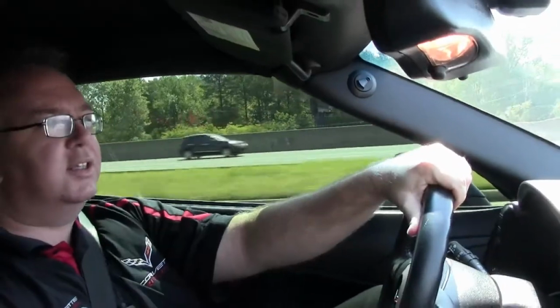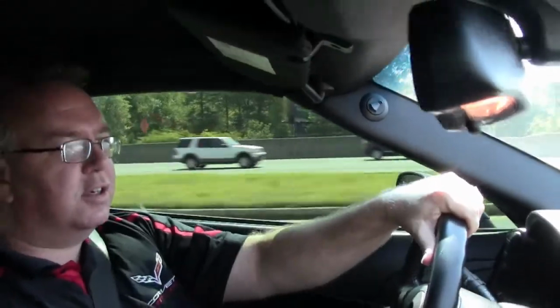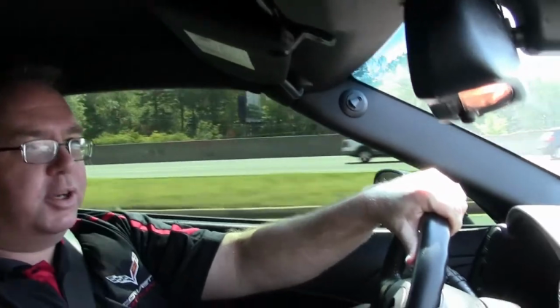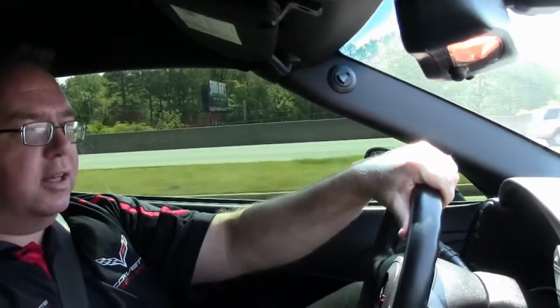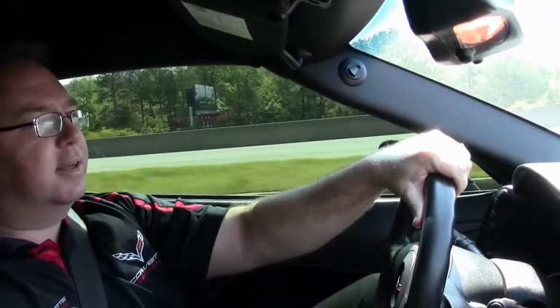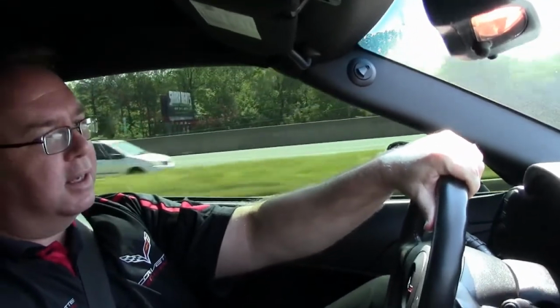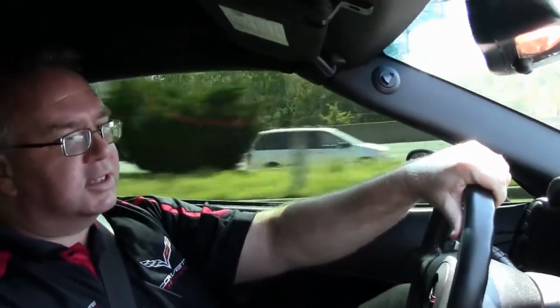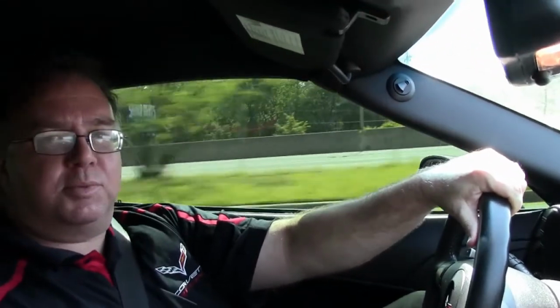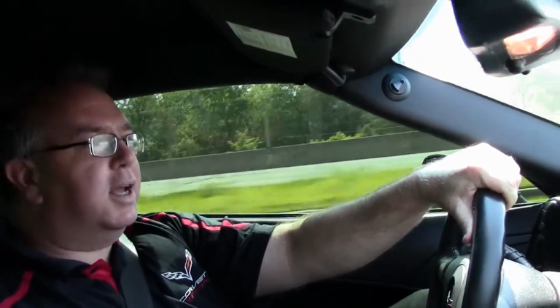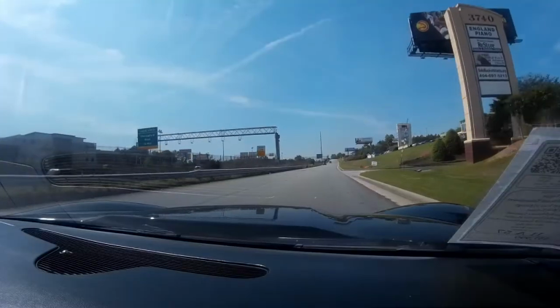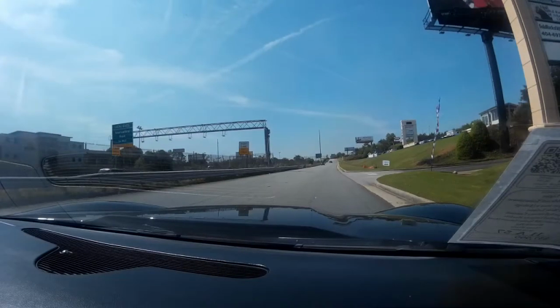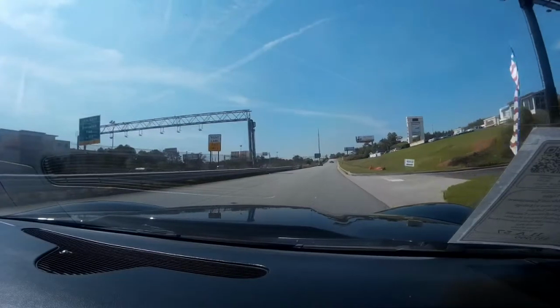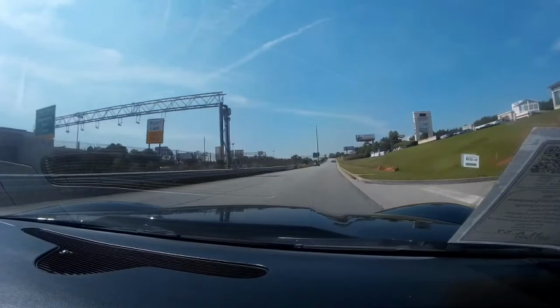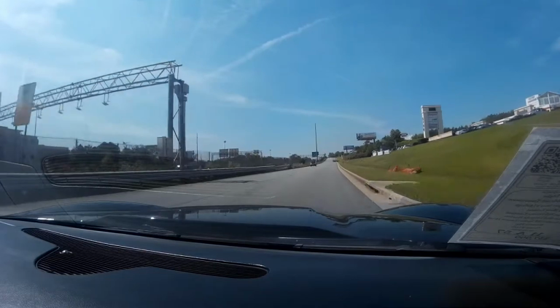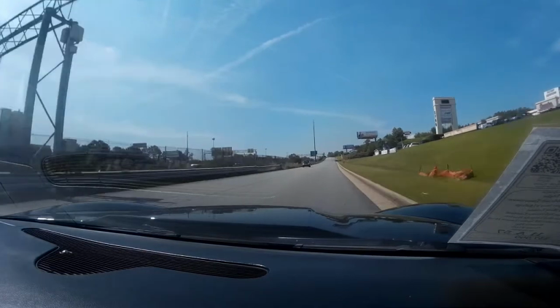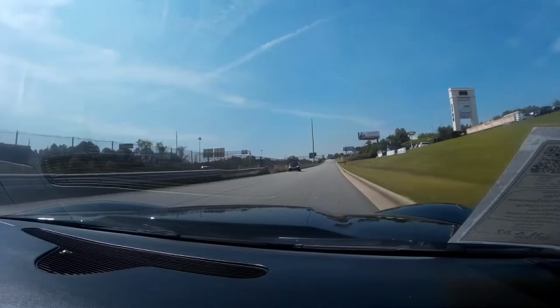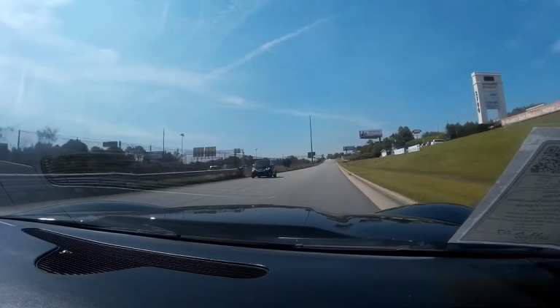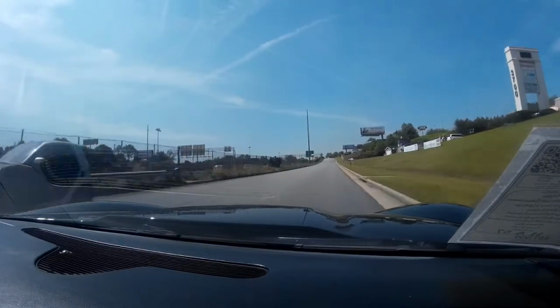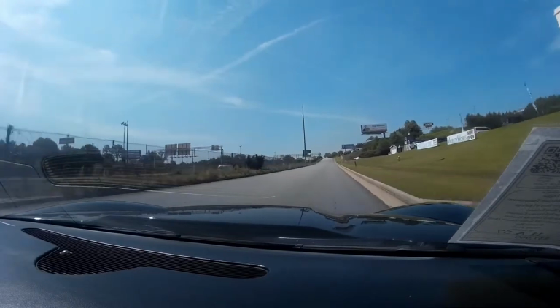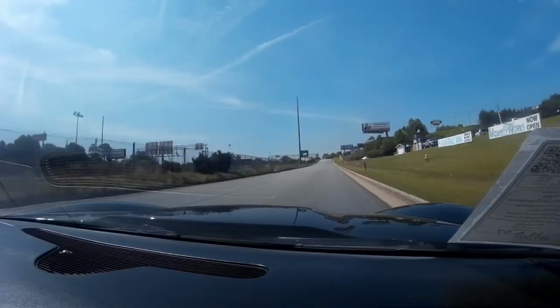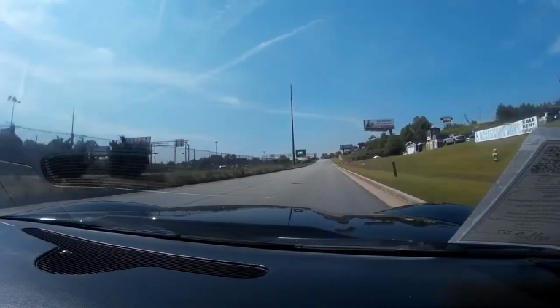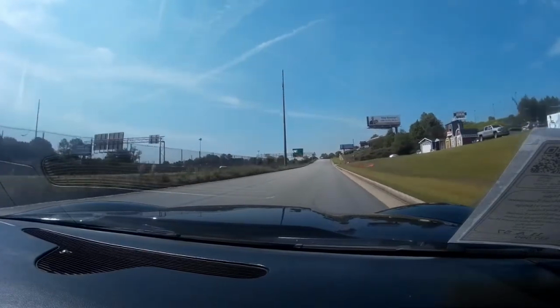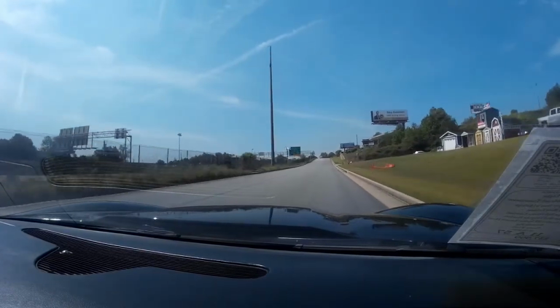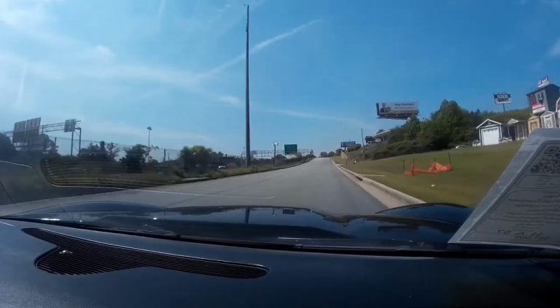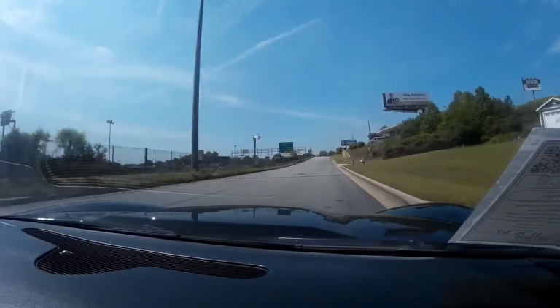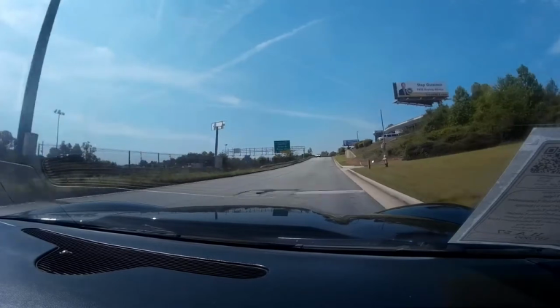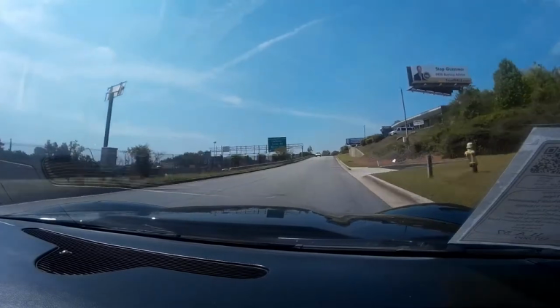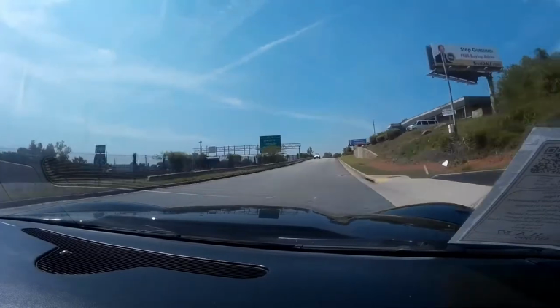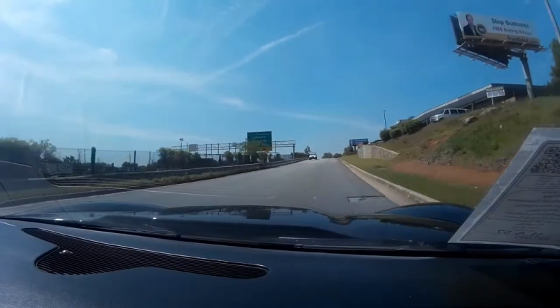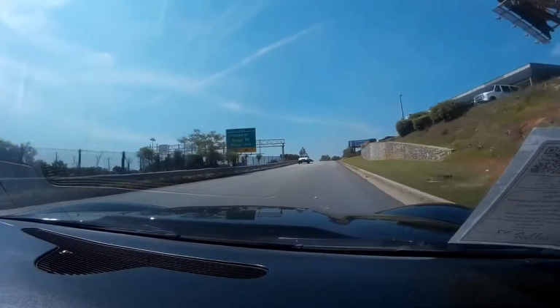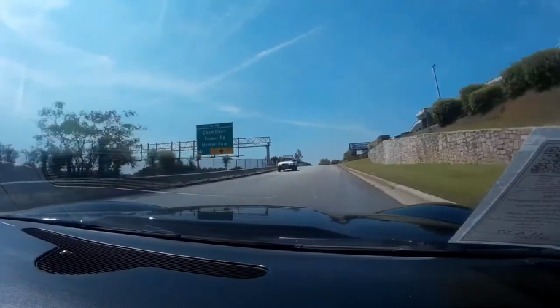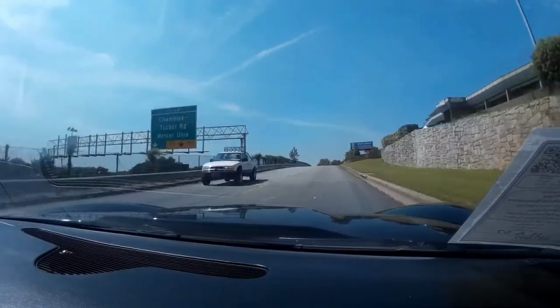These are cars you need to put your foot in a little bit. As you can see it smooths right out. It drives great. Extremely quick car. It can be a lot of fun.